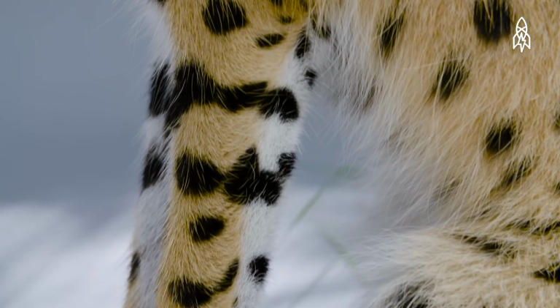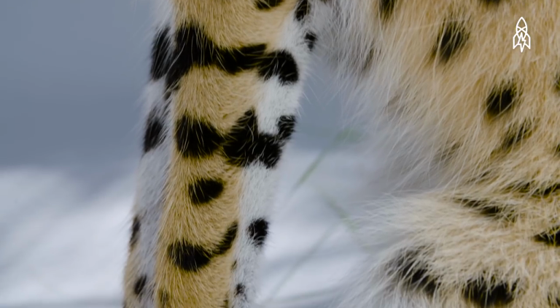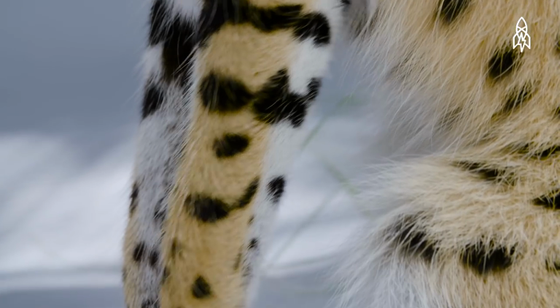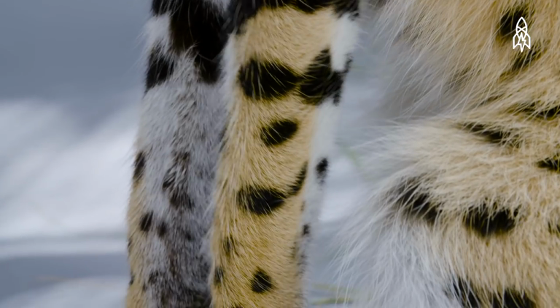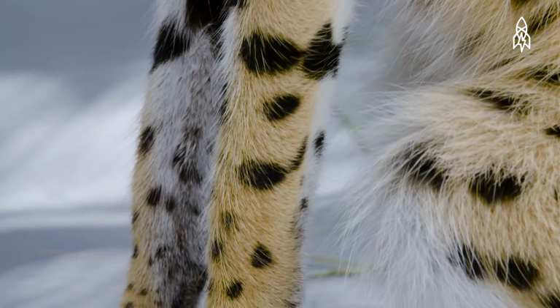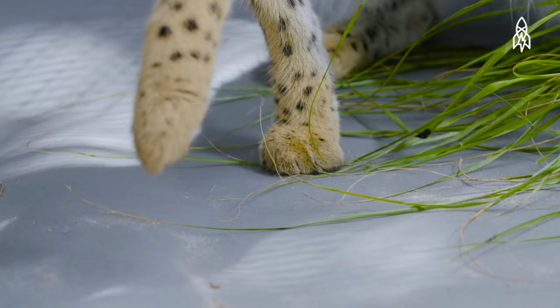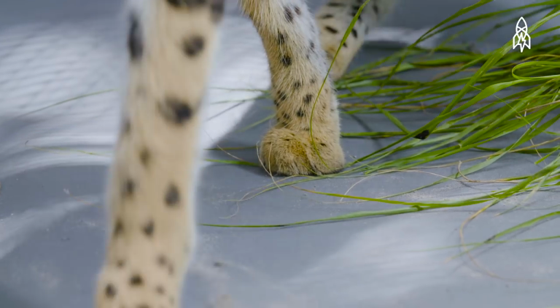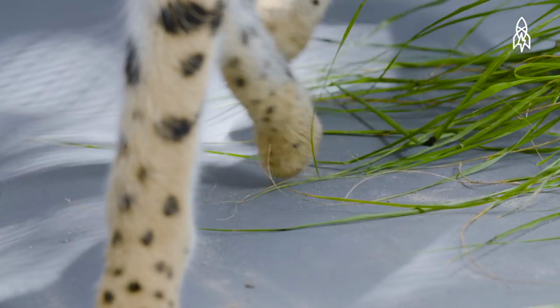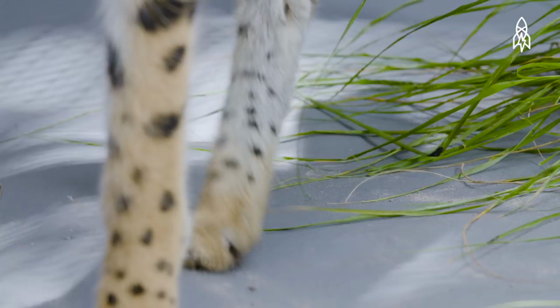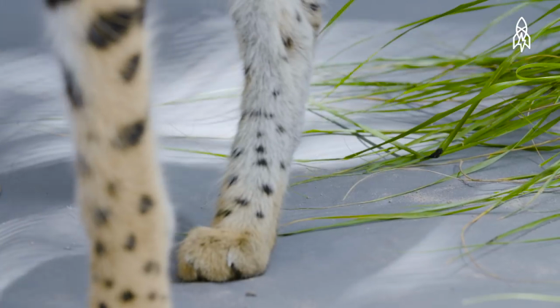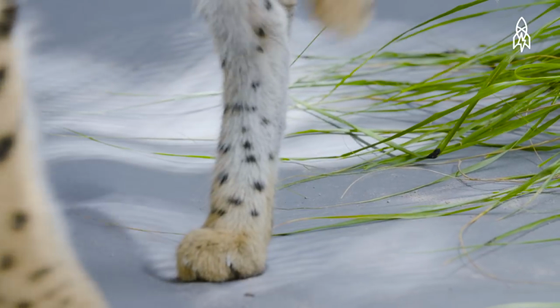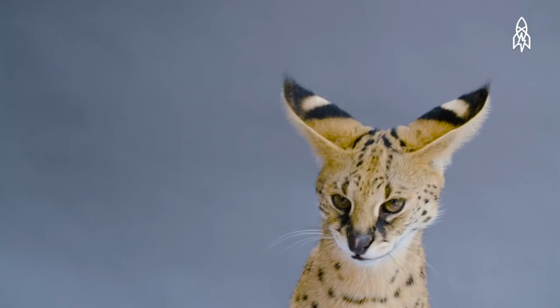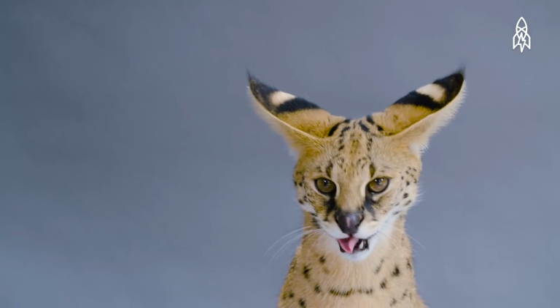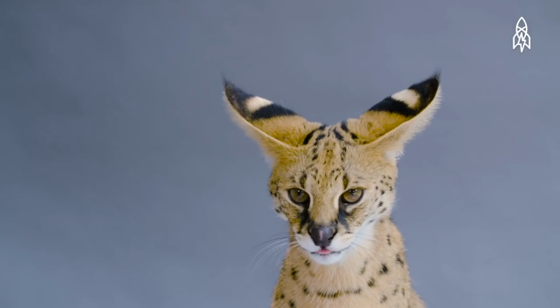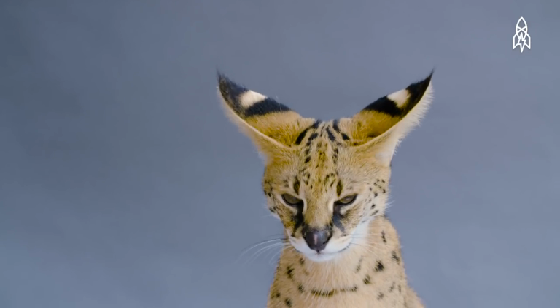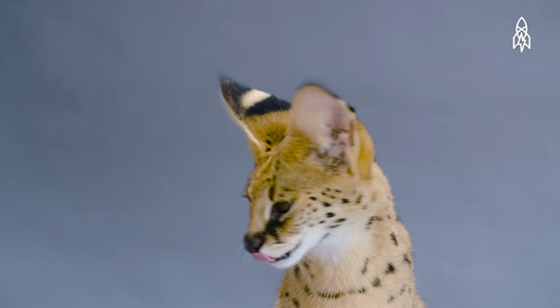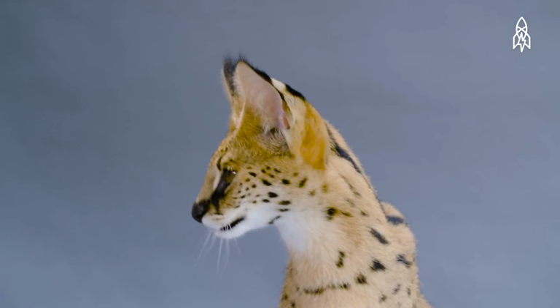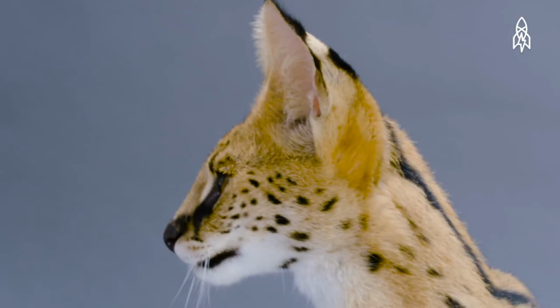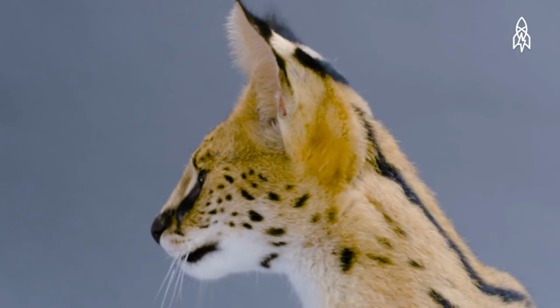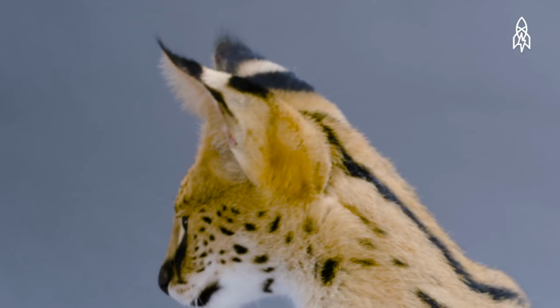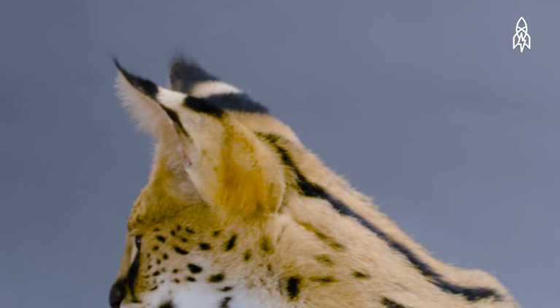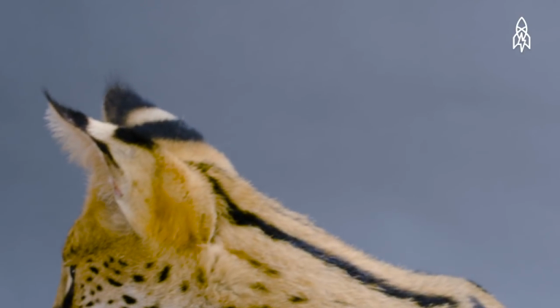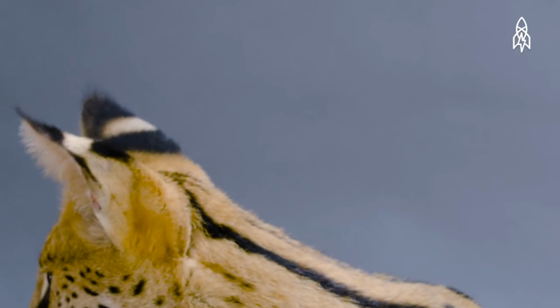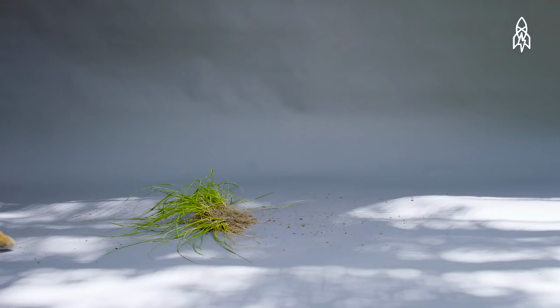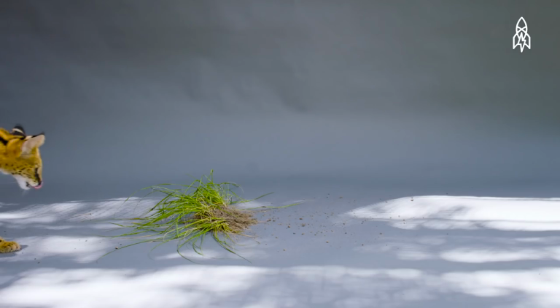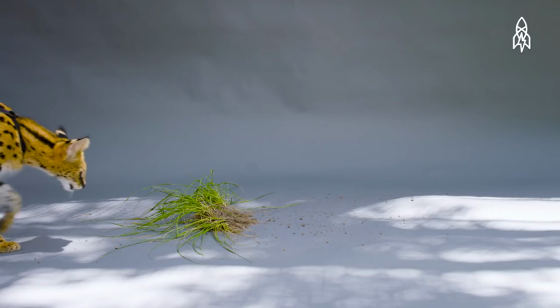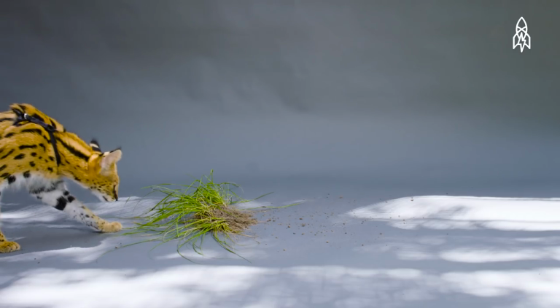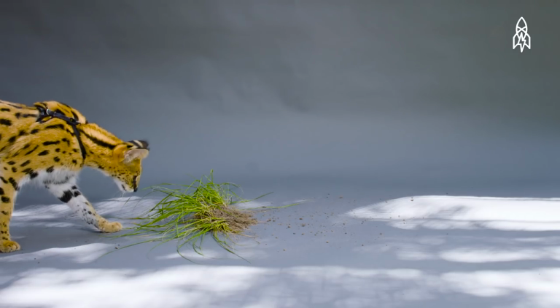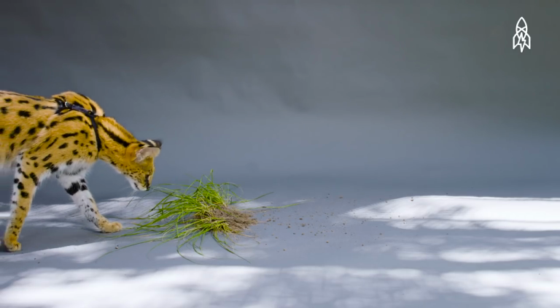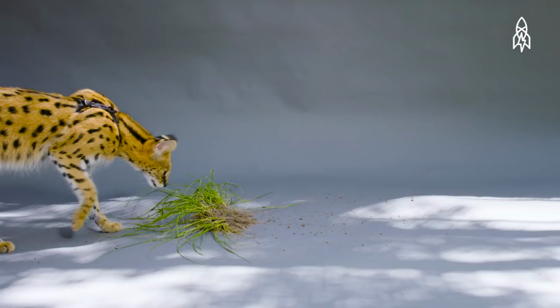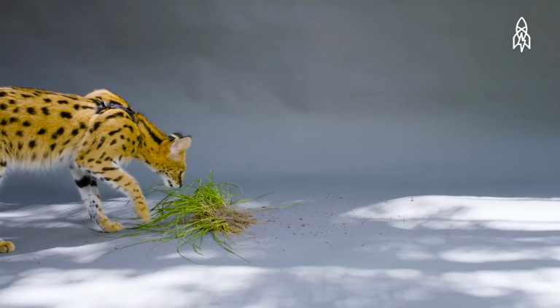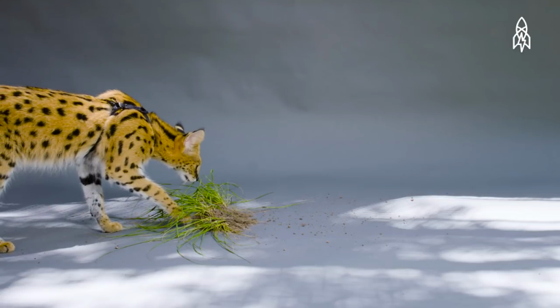Servals have the longest legs of any cat relative to body size. Their ears are also impressively large and can rotate 180 degrees, giving them a keen sense of hearing, which helps them locate prey efficiently.